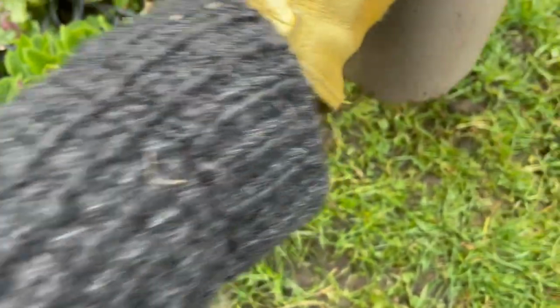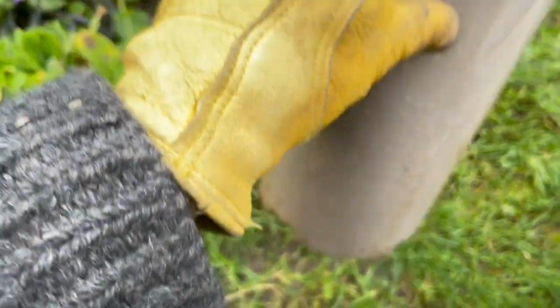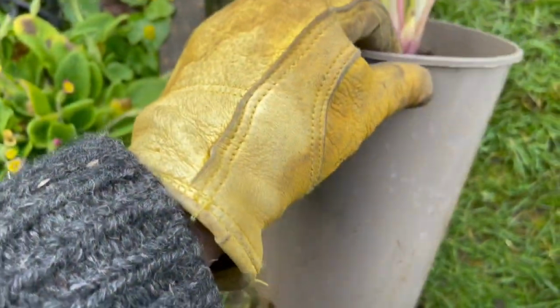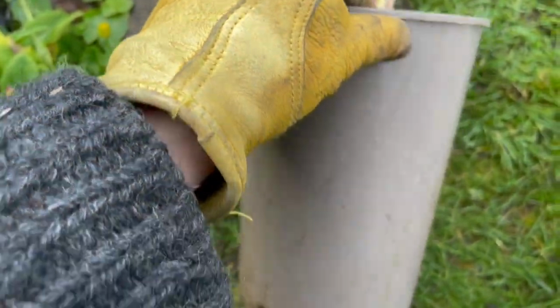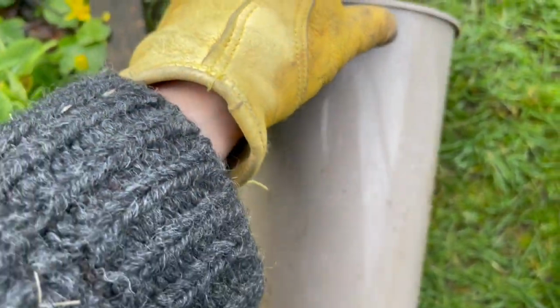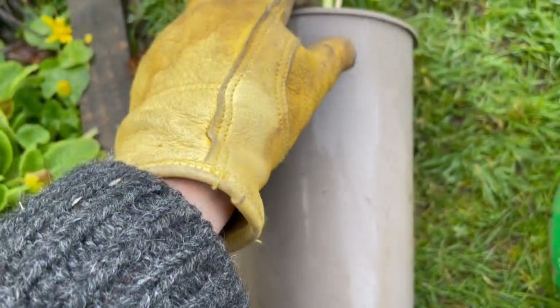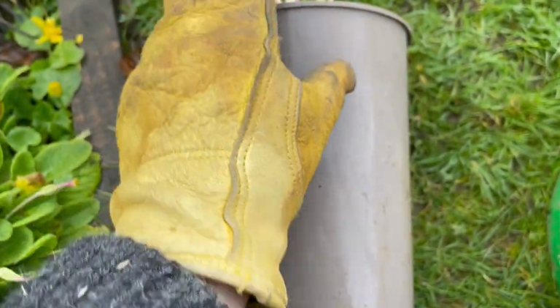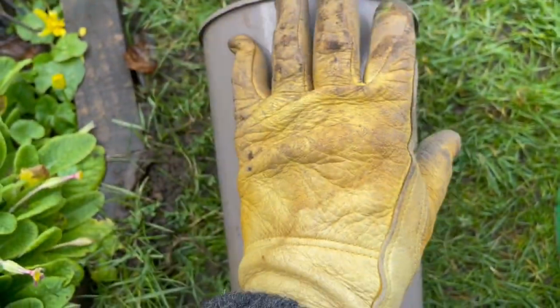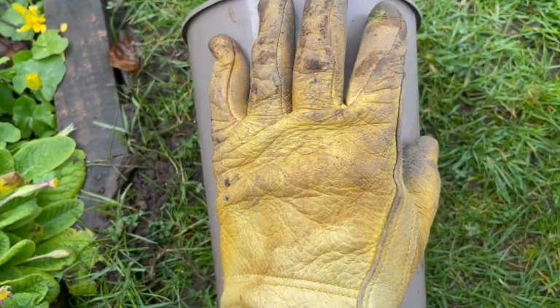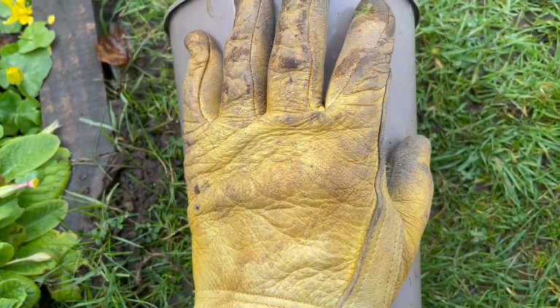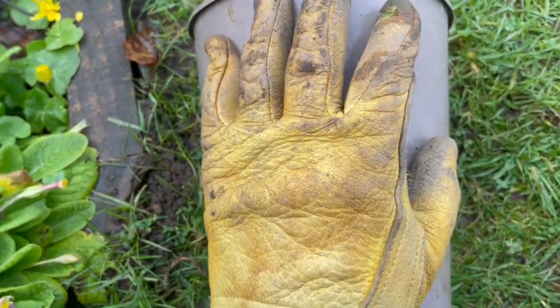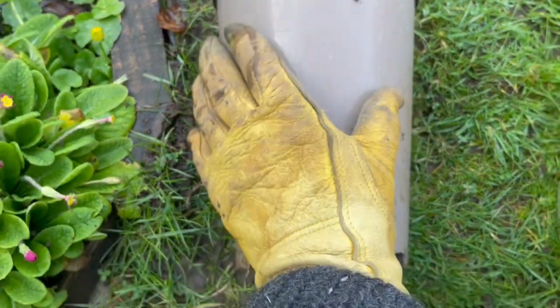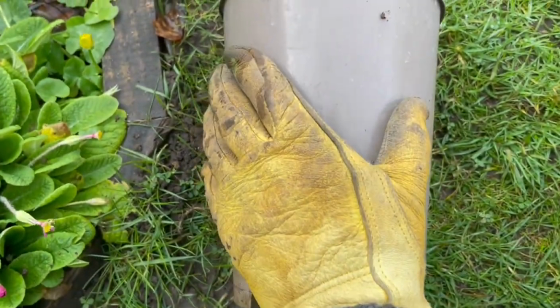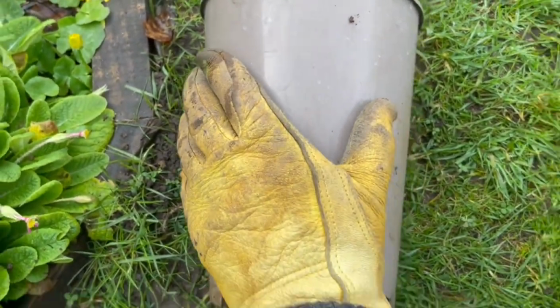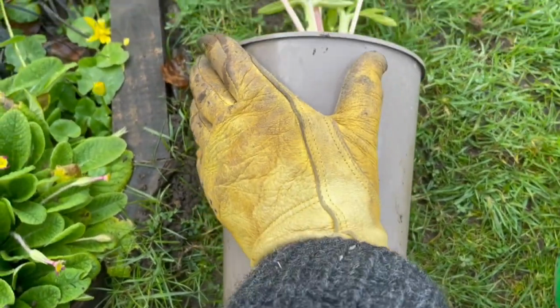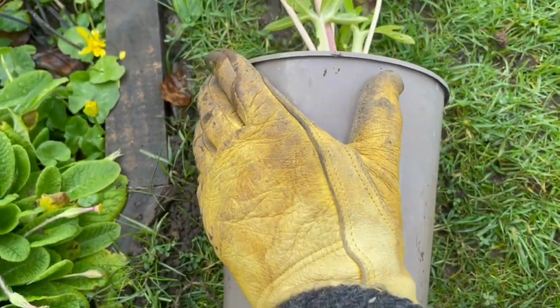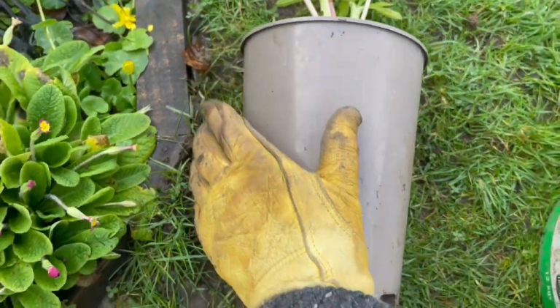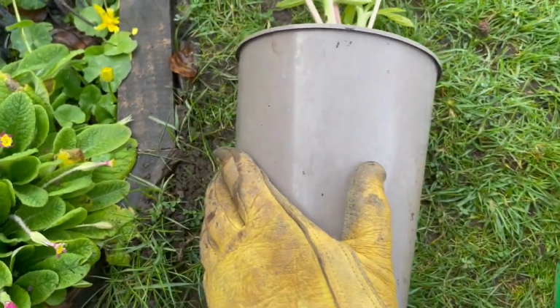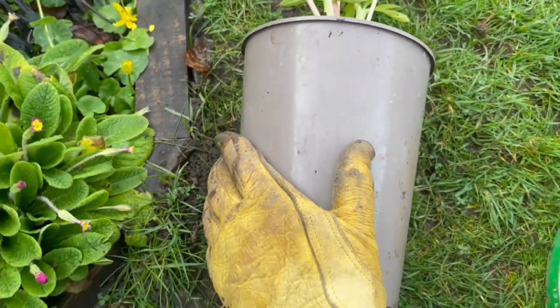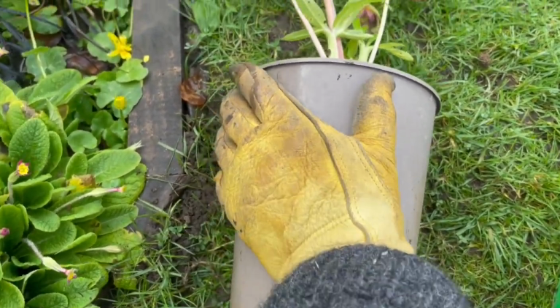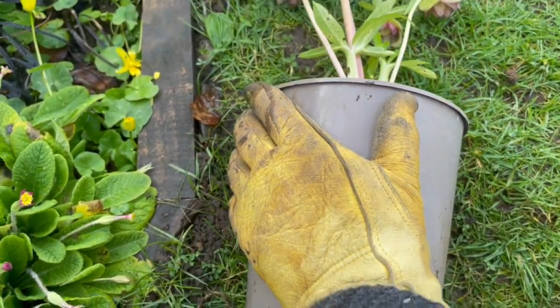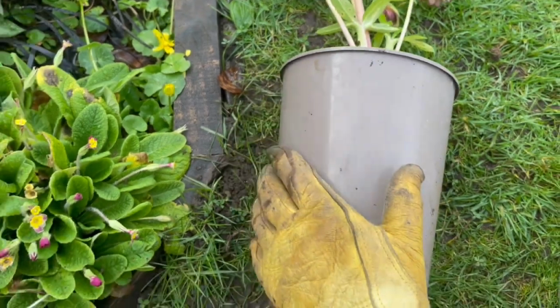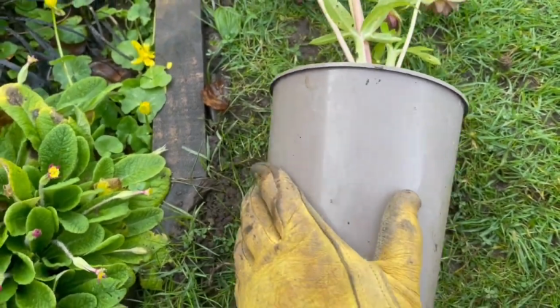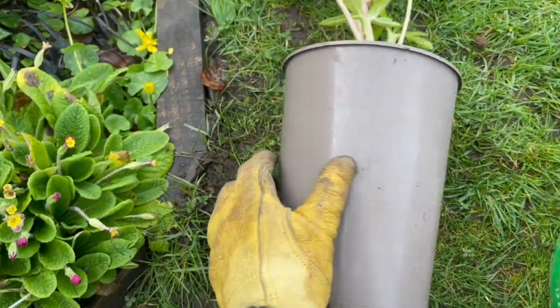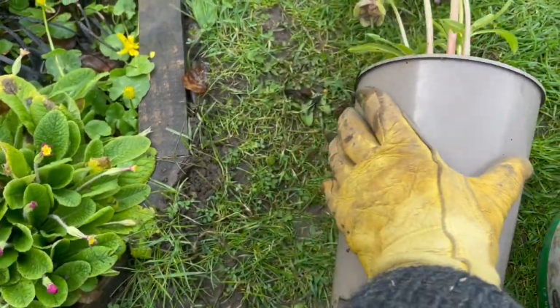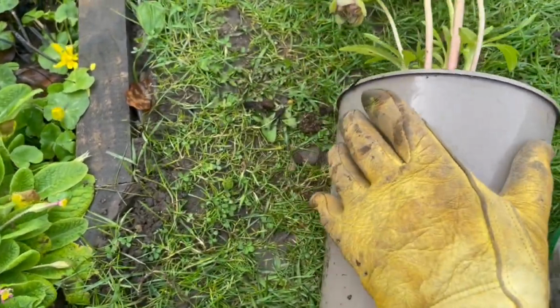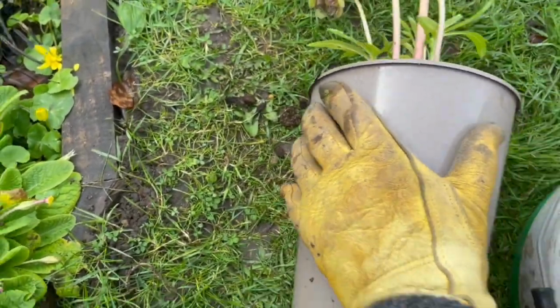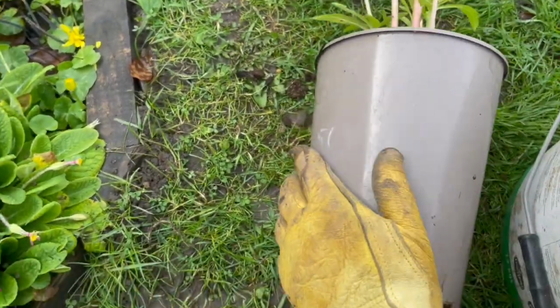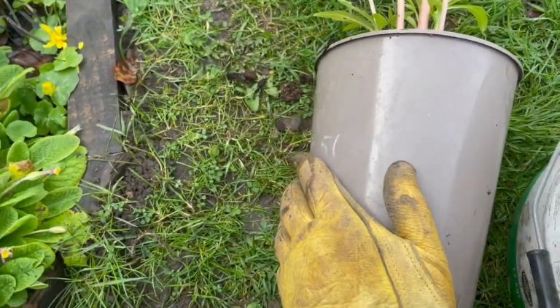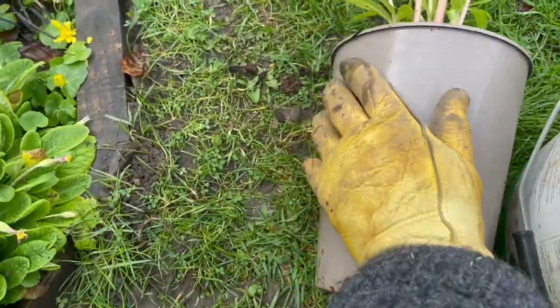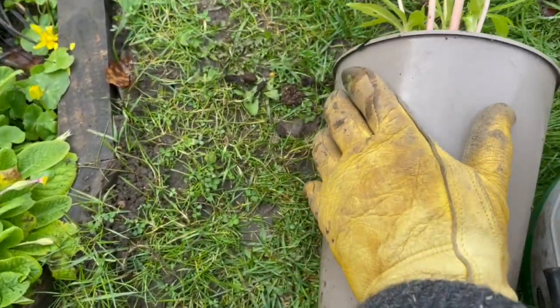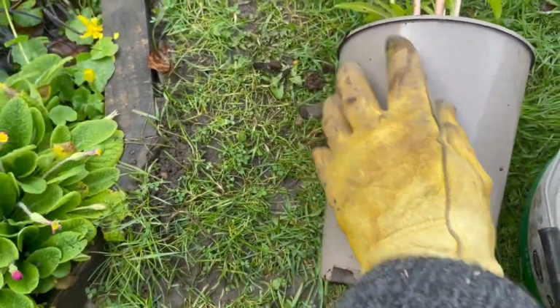Sometimes they can be very, very tight in their pot — slightly root bound — because they love it. So I tend to push on the pot like this.